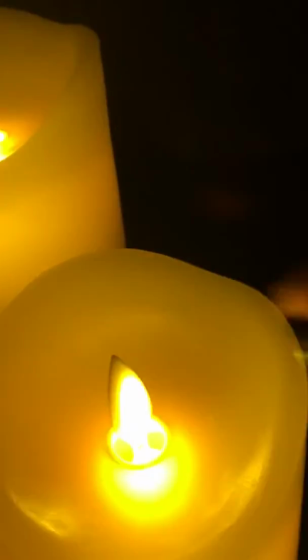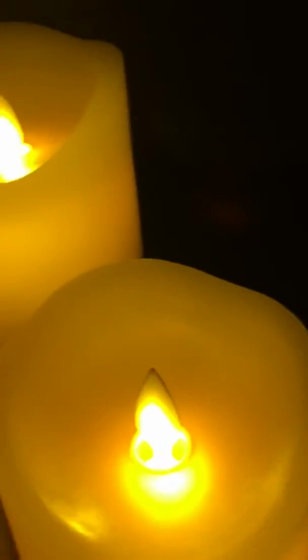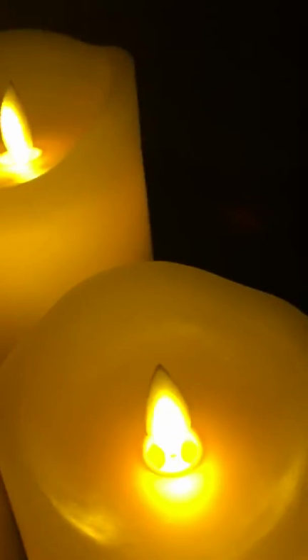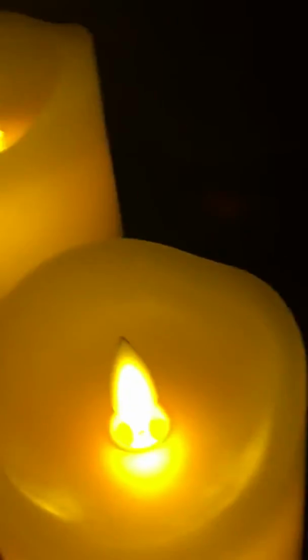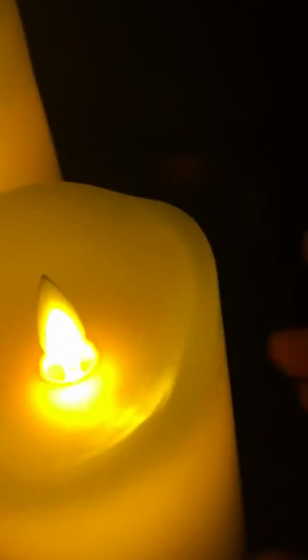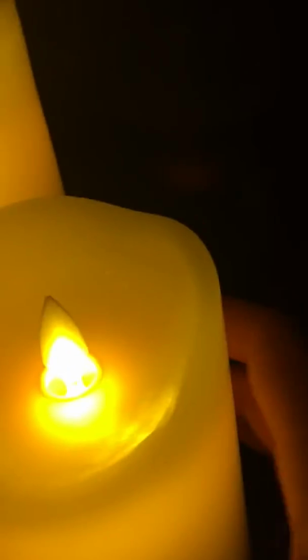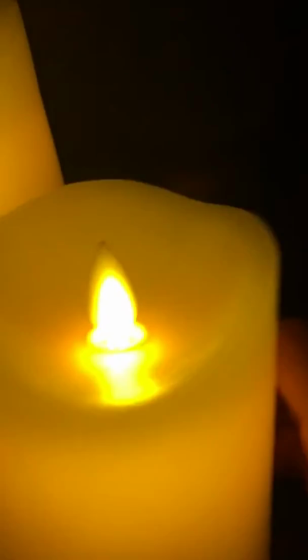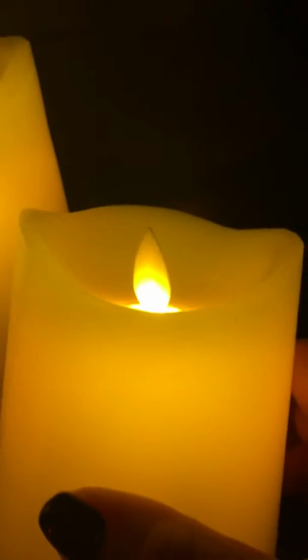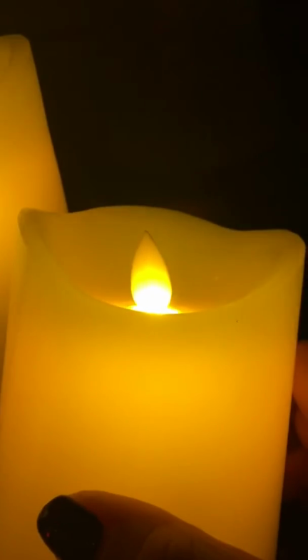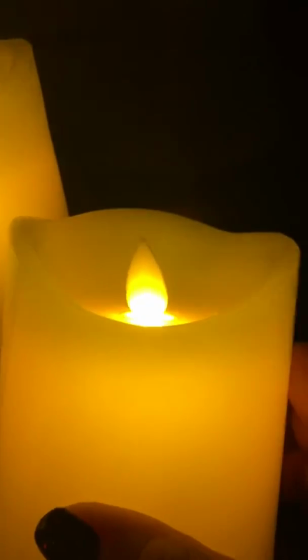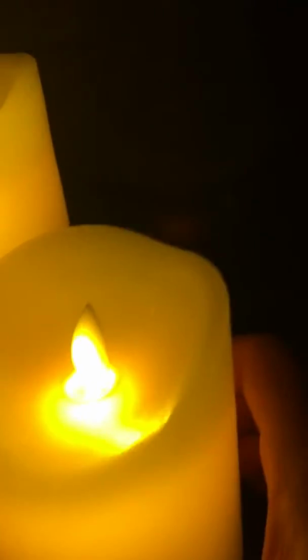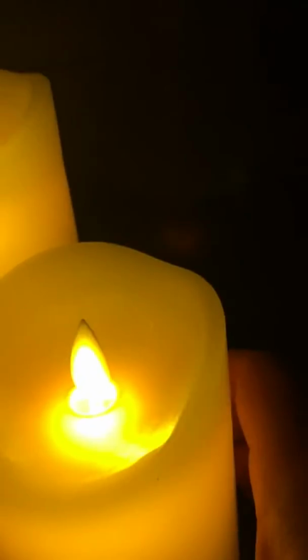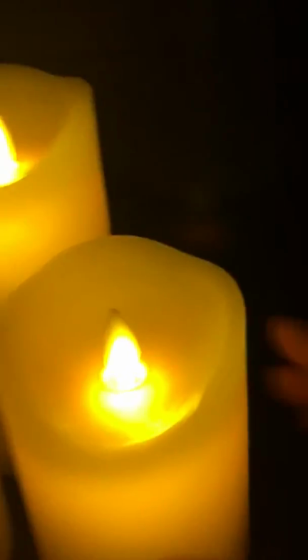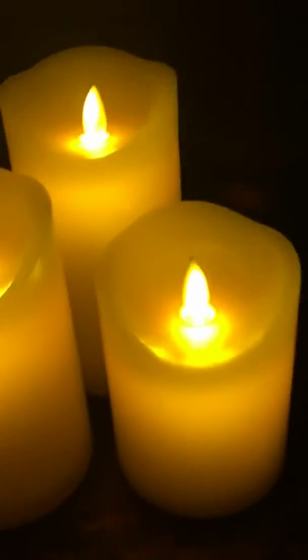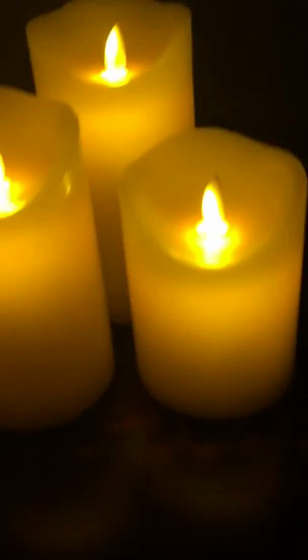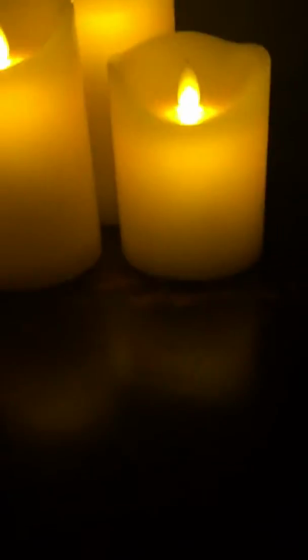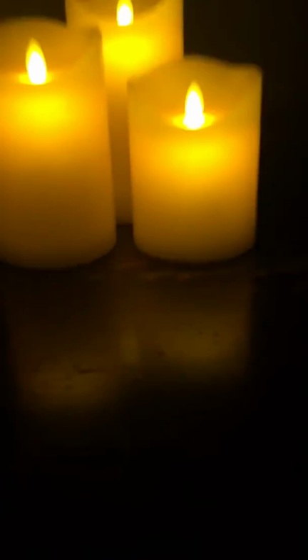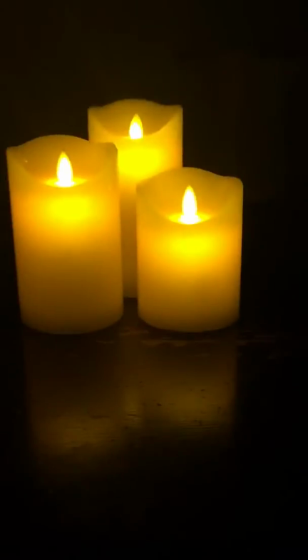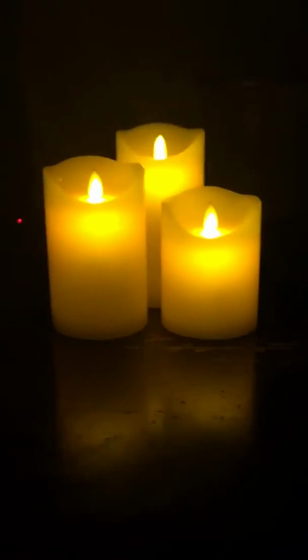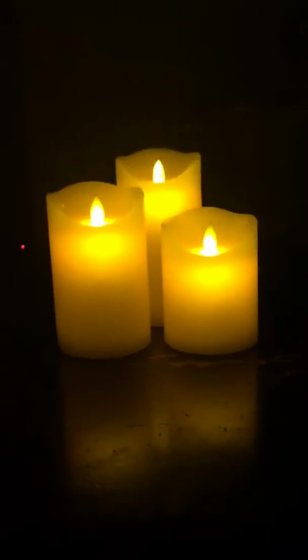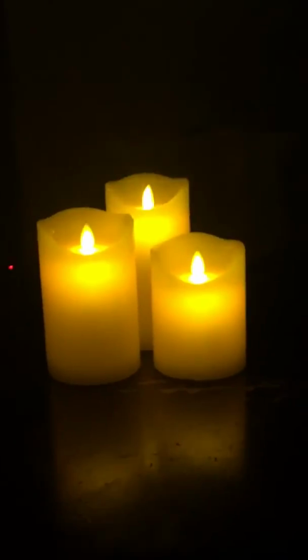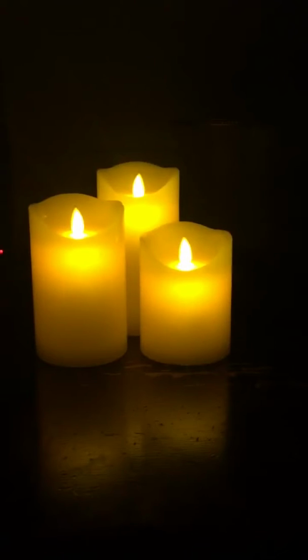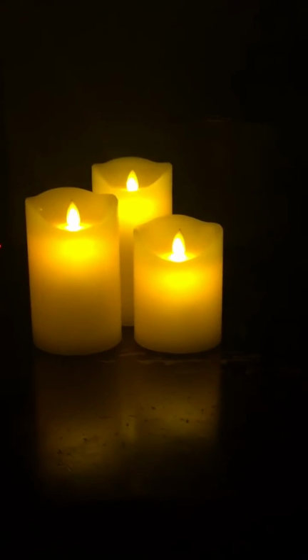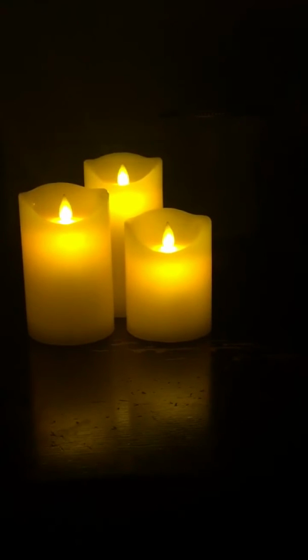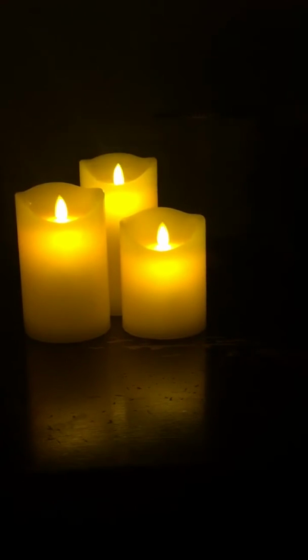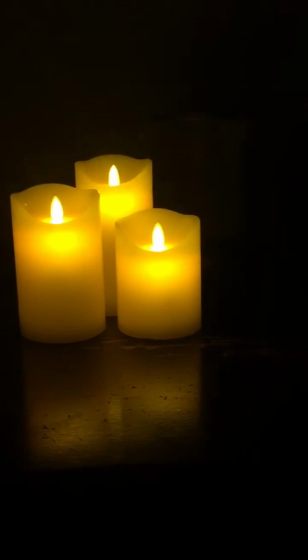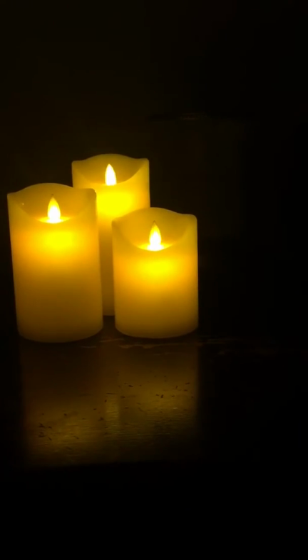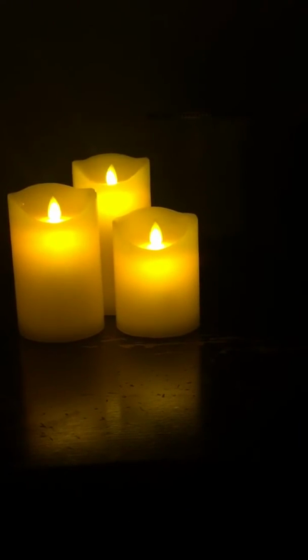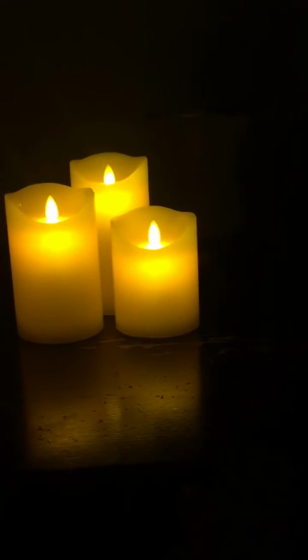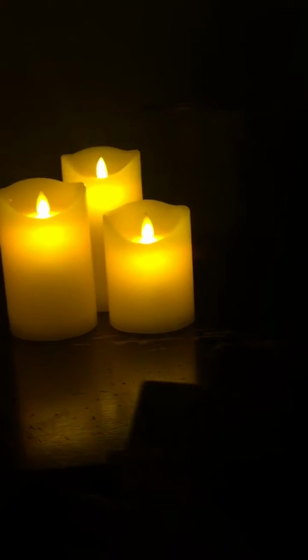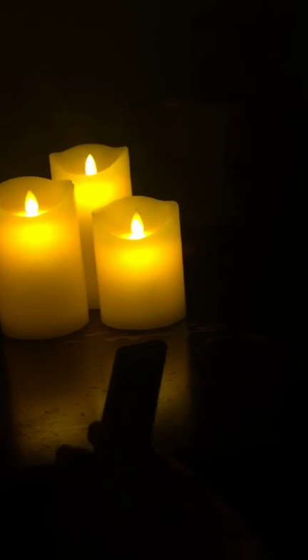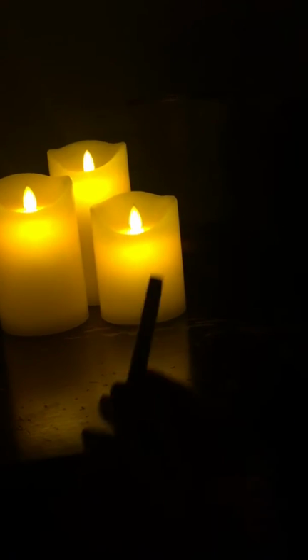You can see there's a little plastic wick here that can move or can be stationary. The candles themselves are made out of wax so they are still breakable, but at least I don't have to worry about fires like with a regular candle.